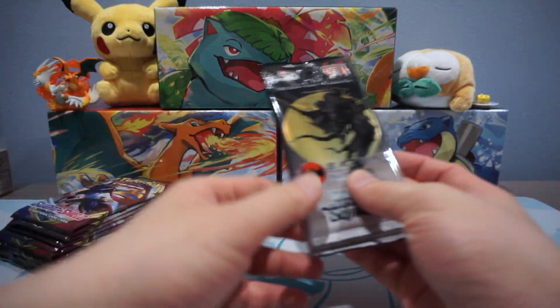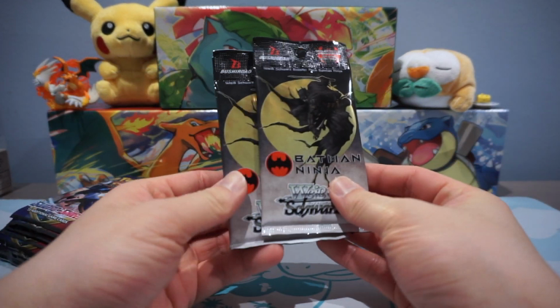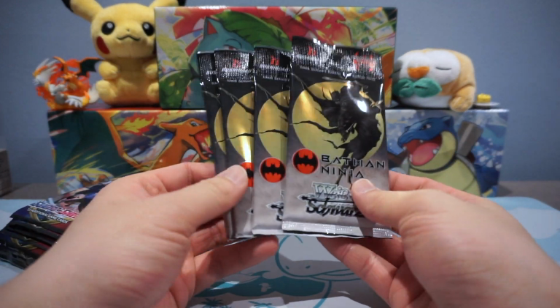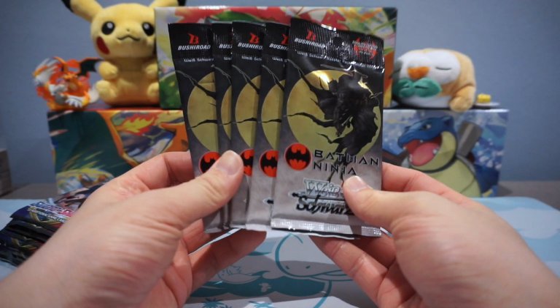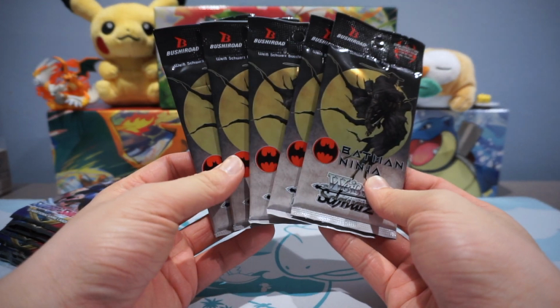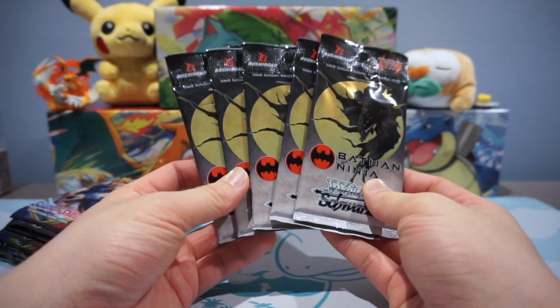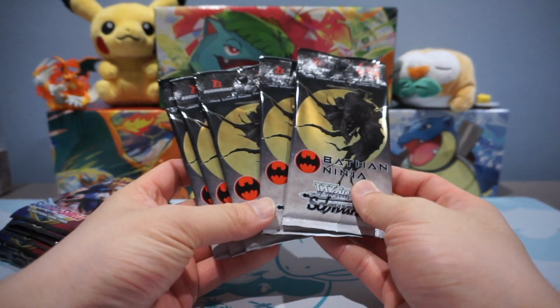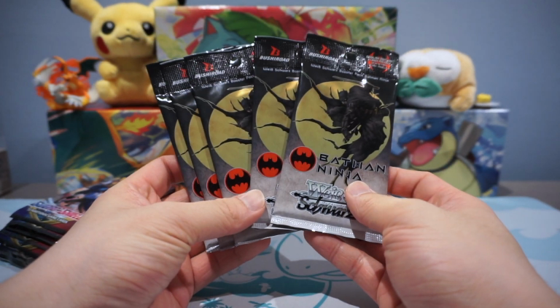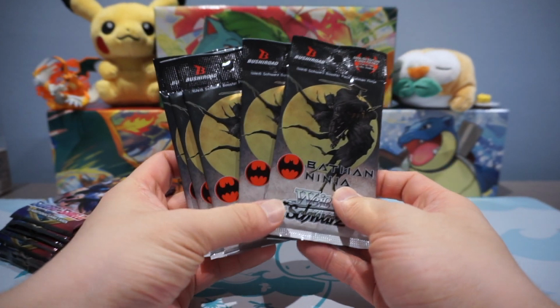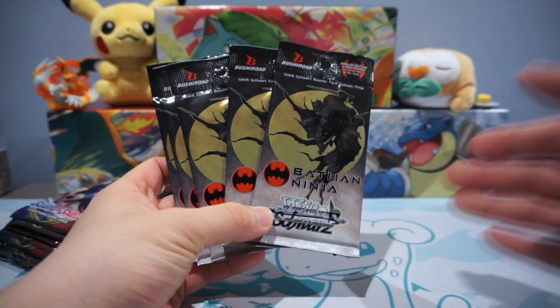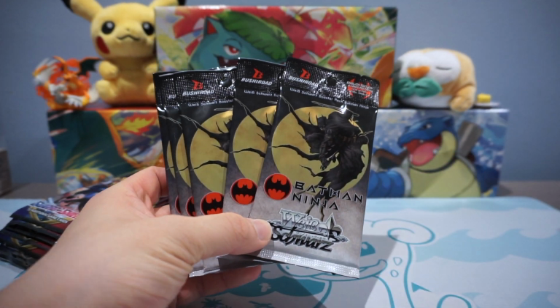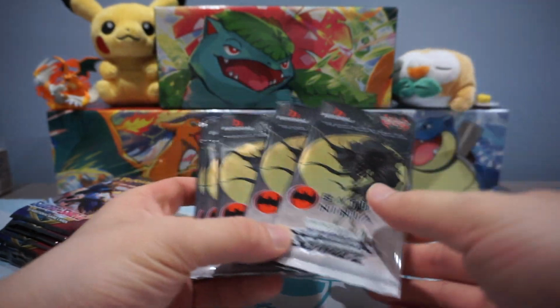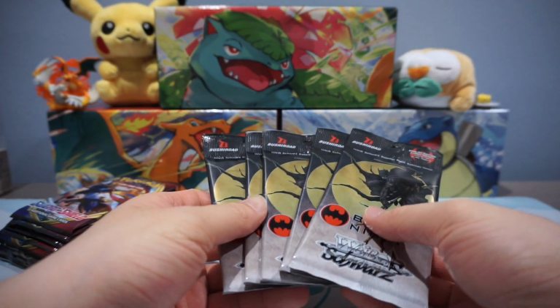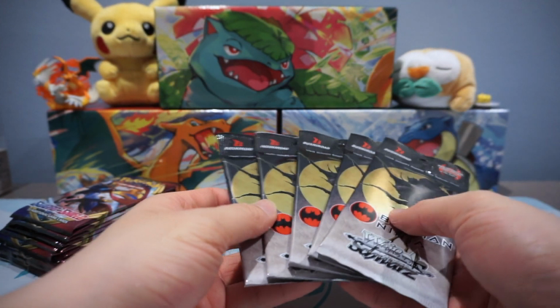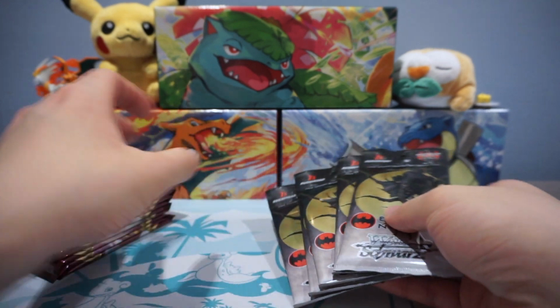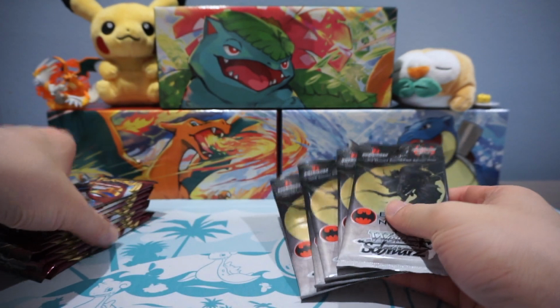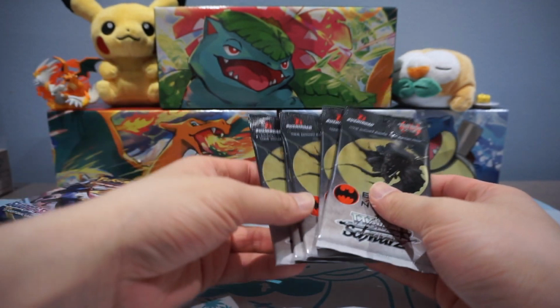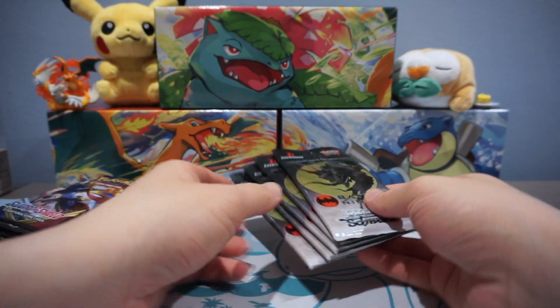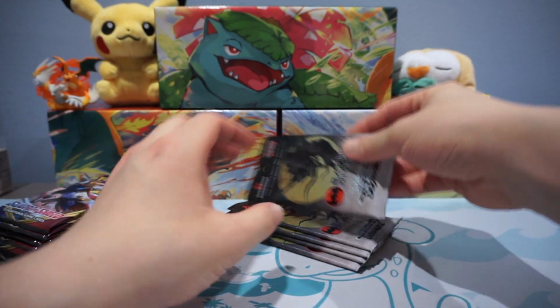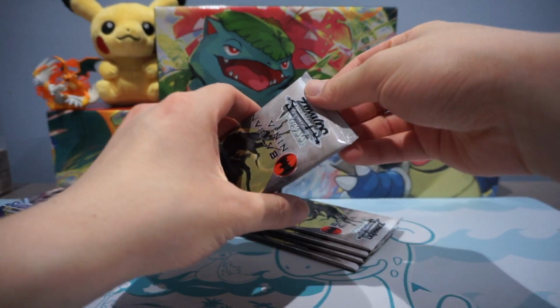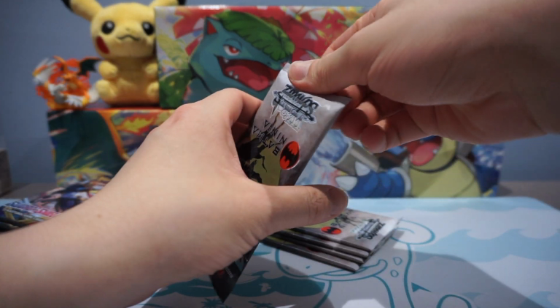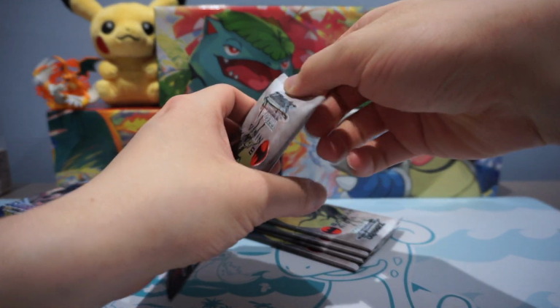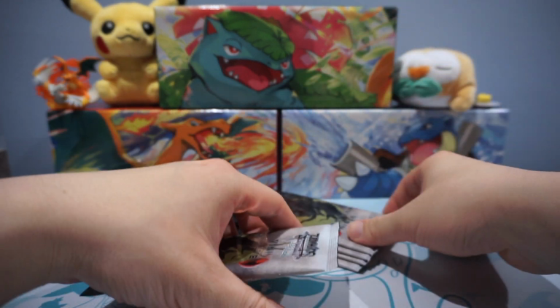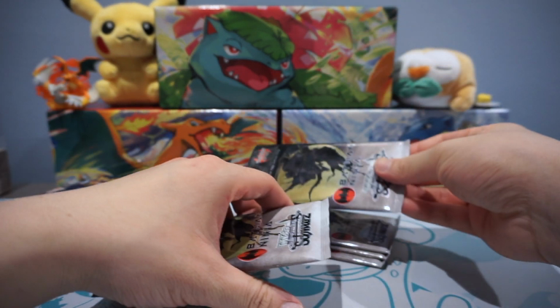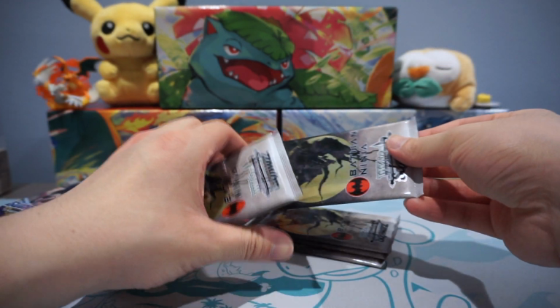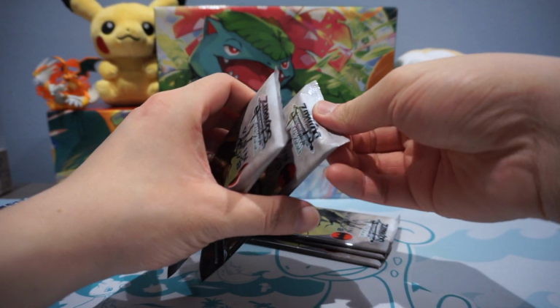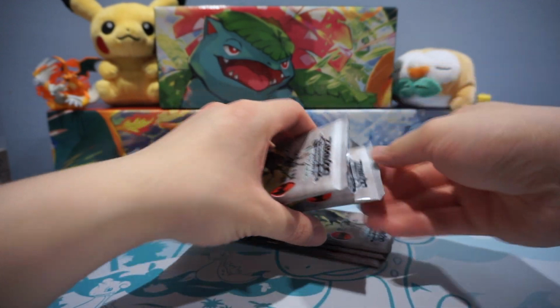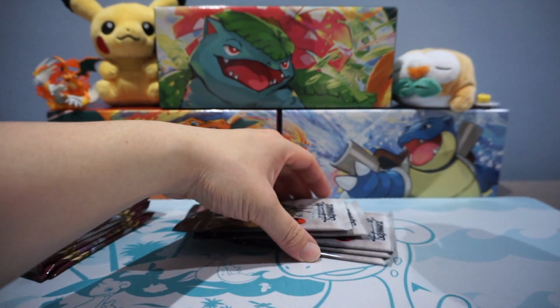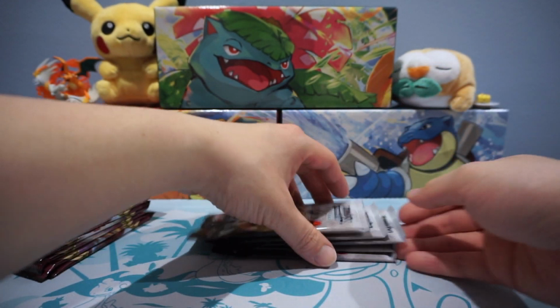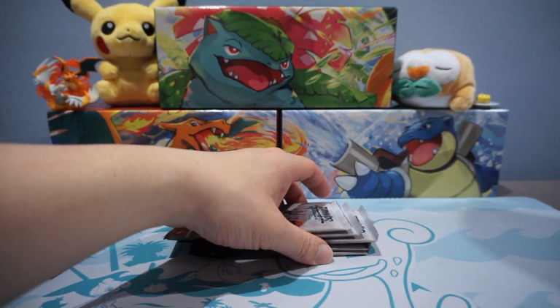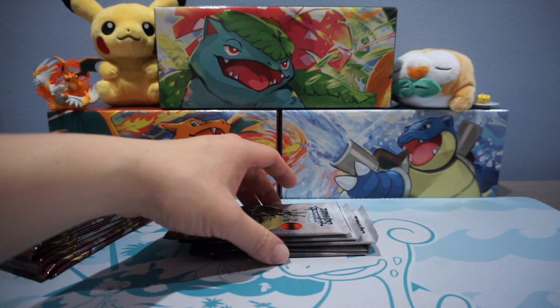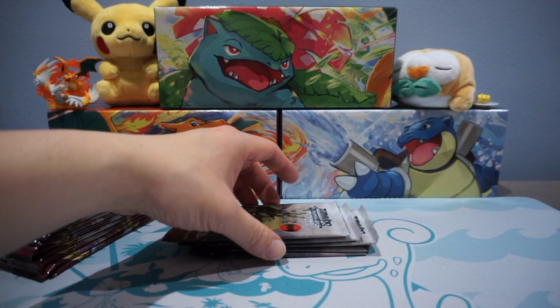So I'm going to go ahead and crack open the Batman packs first. If you guys are not interested, feel free to skip ahead — this will probably take a couple of minutes or so, but we're going to get cracking right into these.